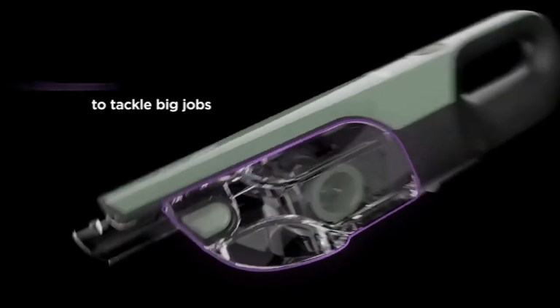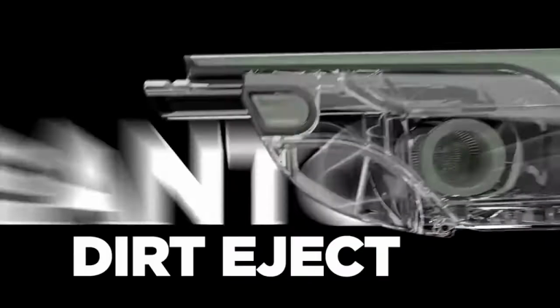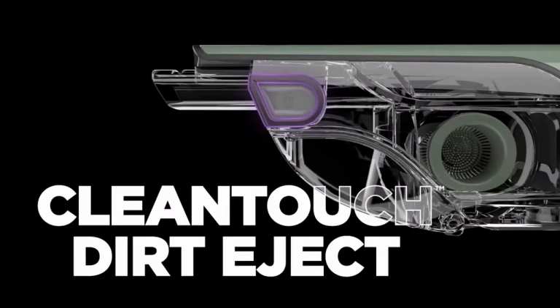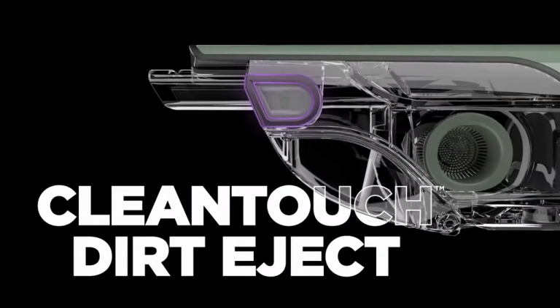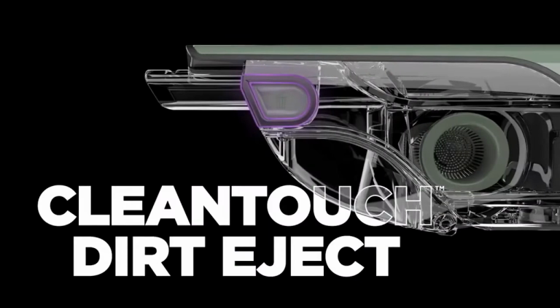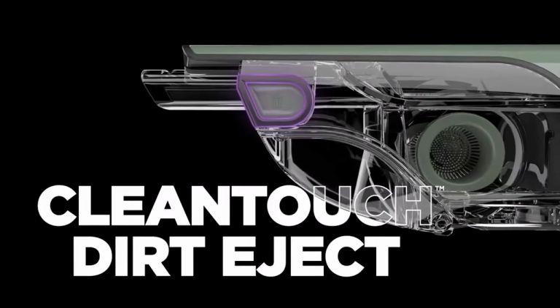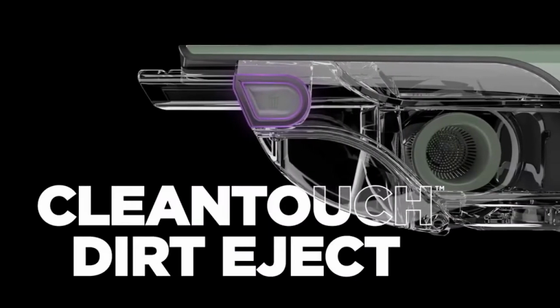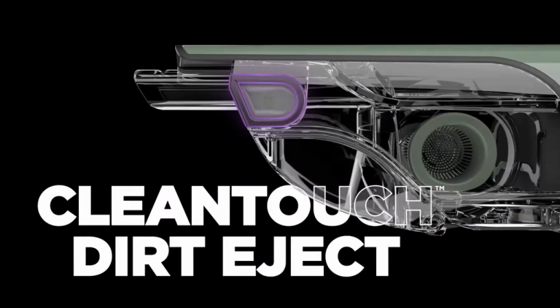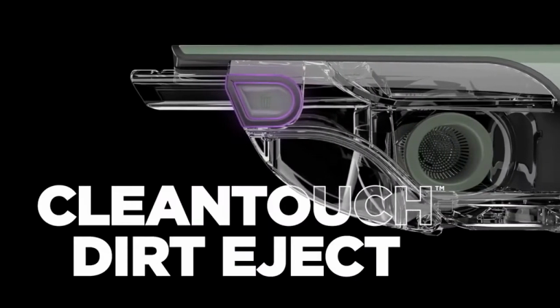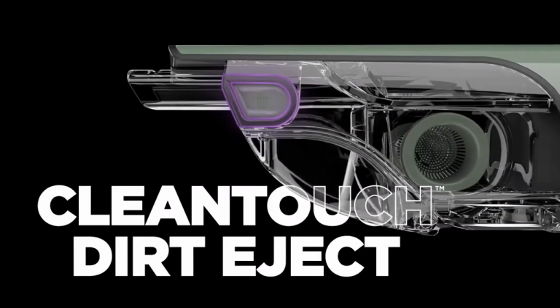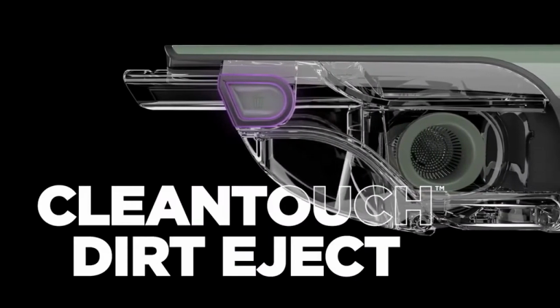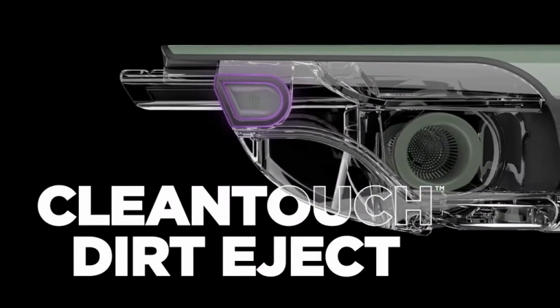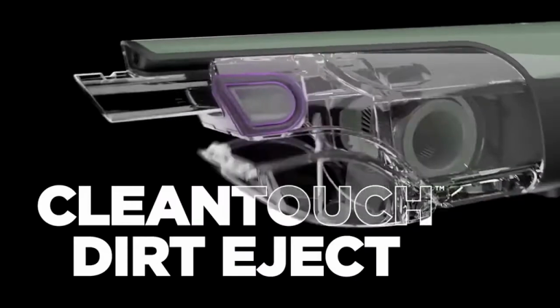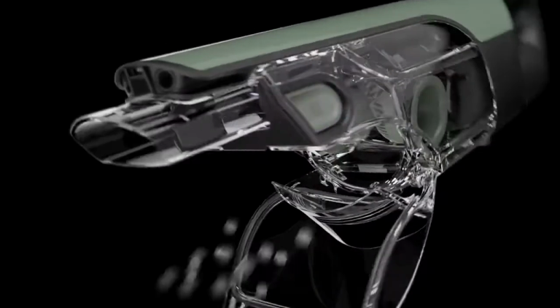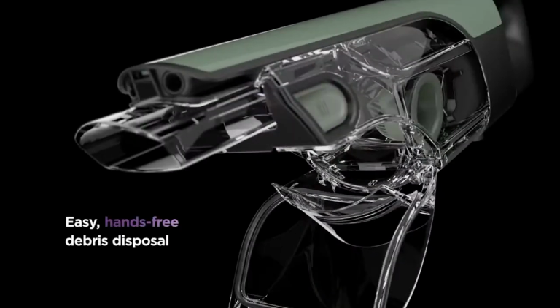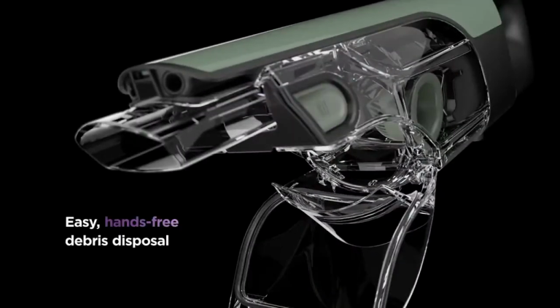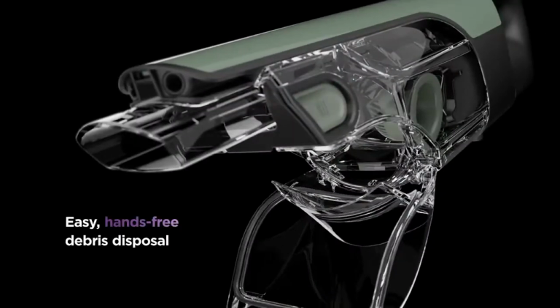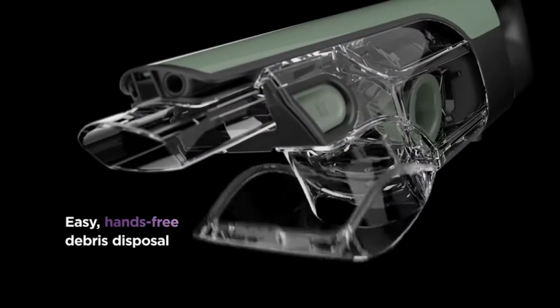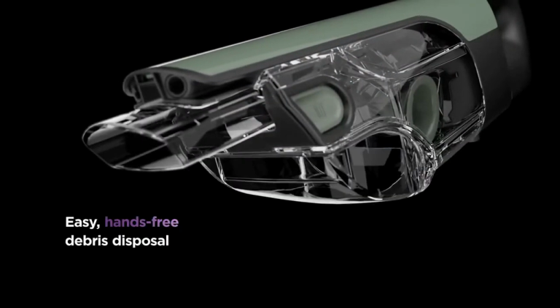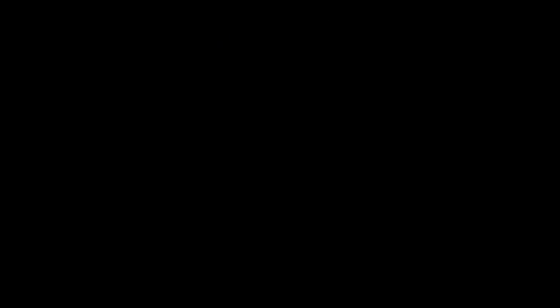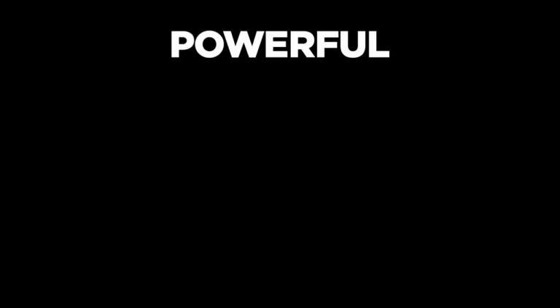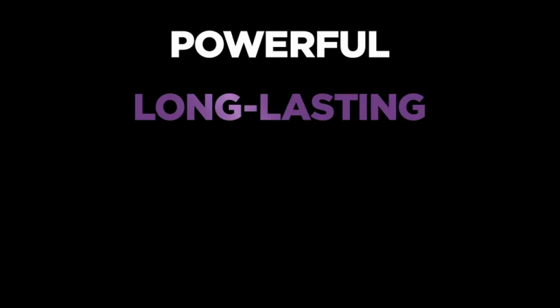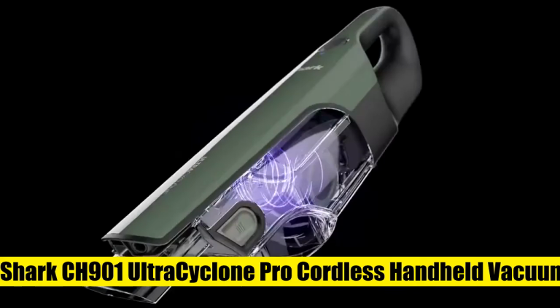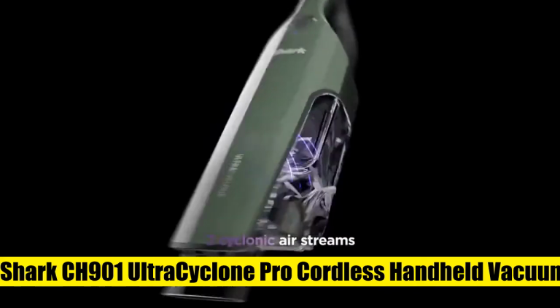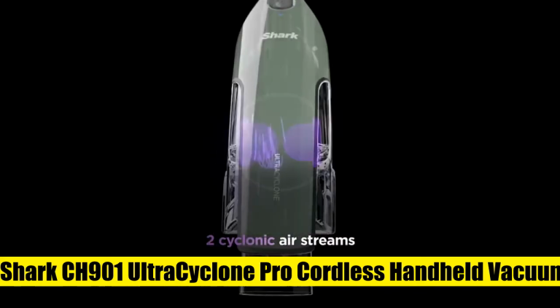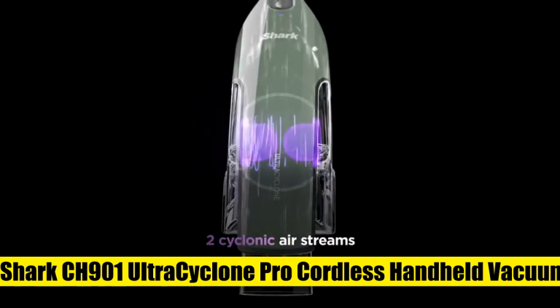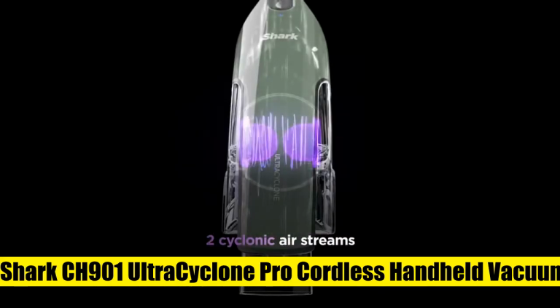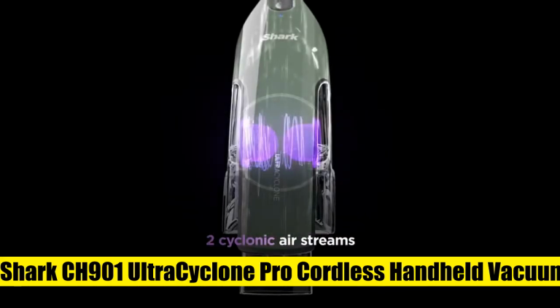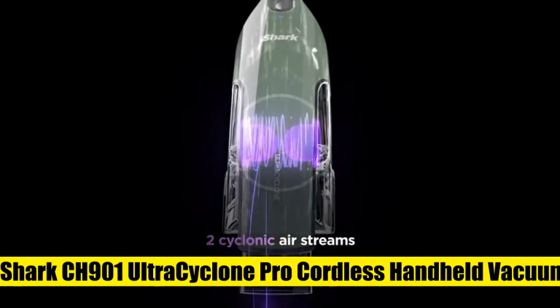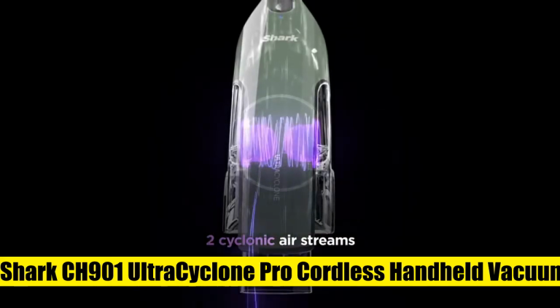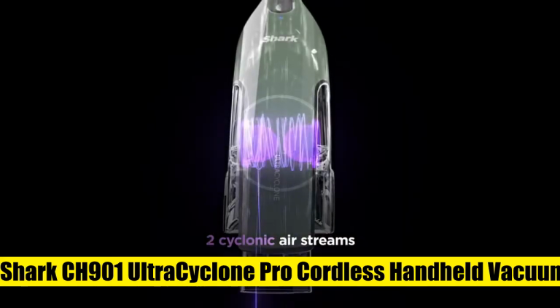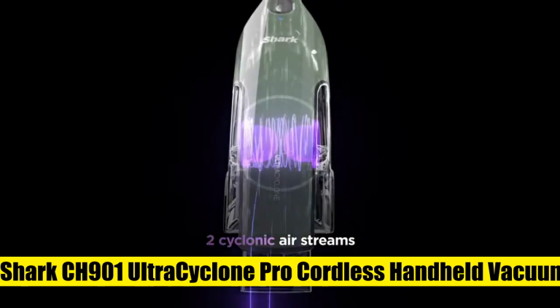Clean-touch dirt ejector enables easy, hands-free debris disposal. Lithium-ion technology ensures reliable performance every time. Comes with a crevice tool and scrubbing brush to help clean hard-to-reach places and remove stuck-on dirt.